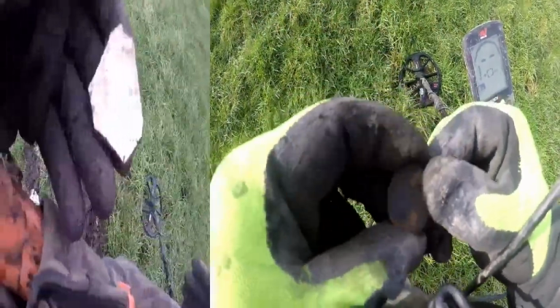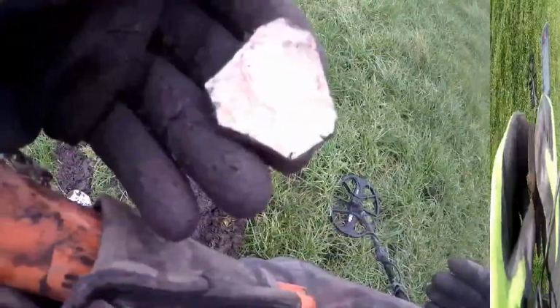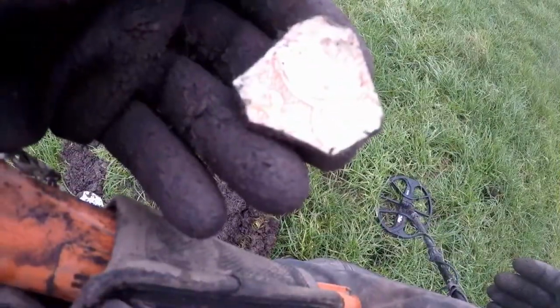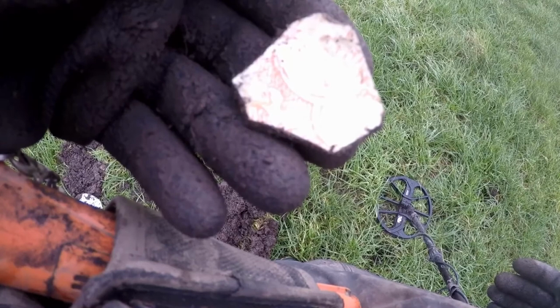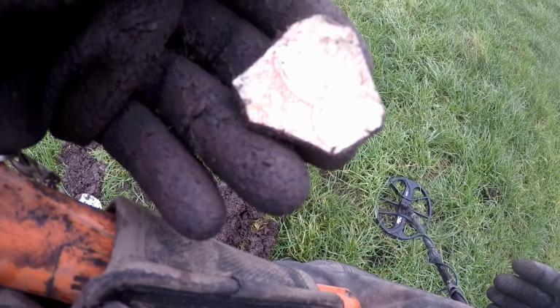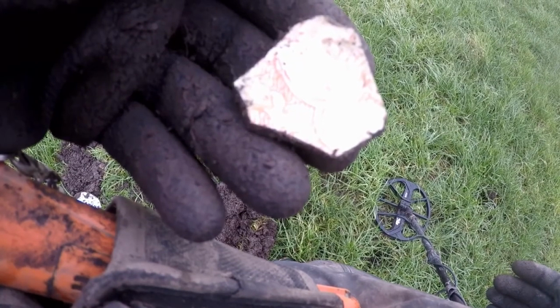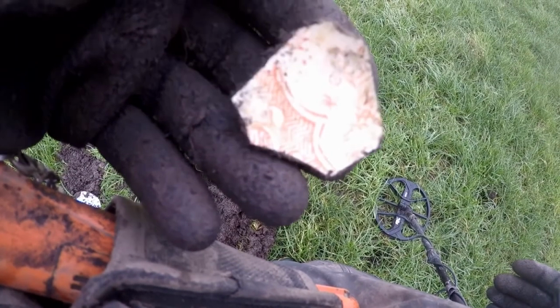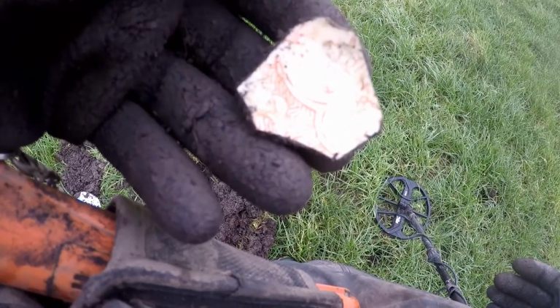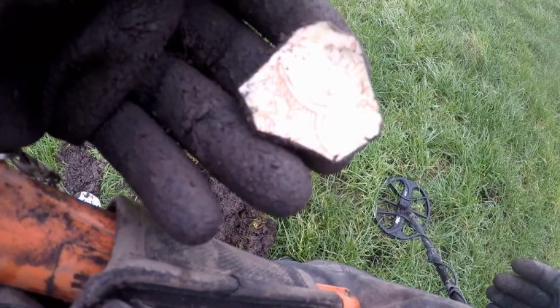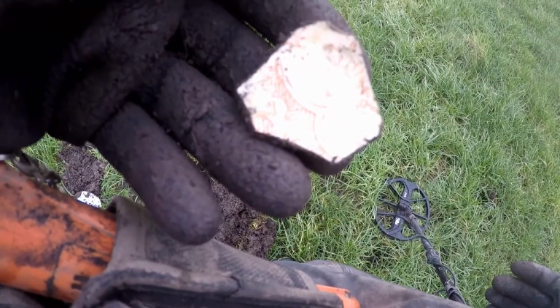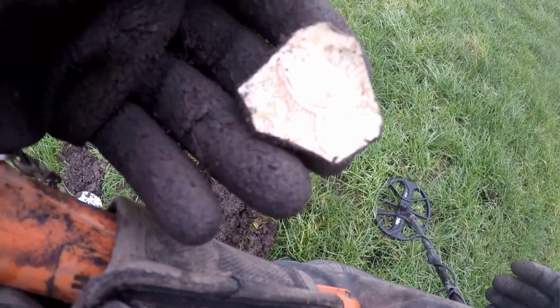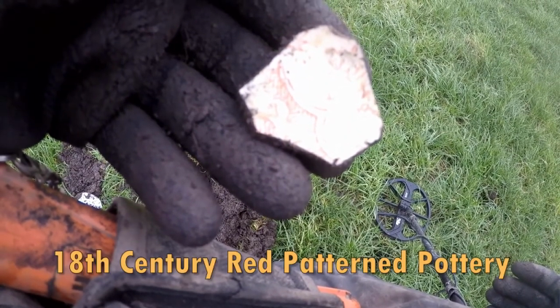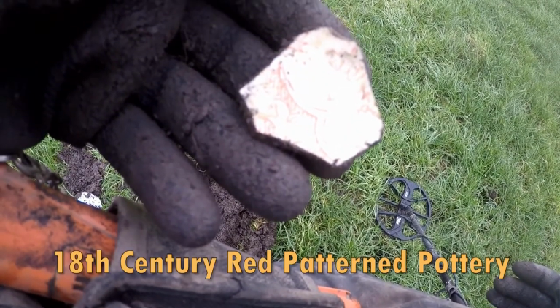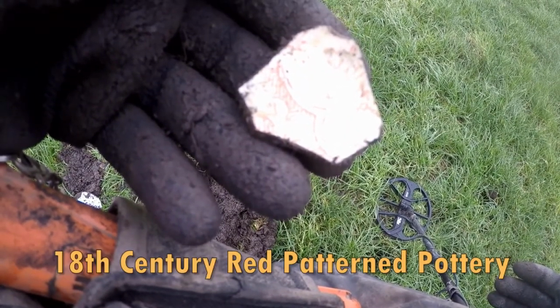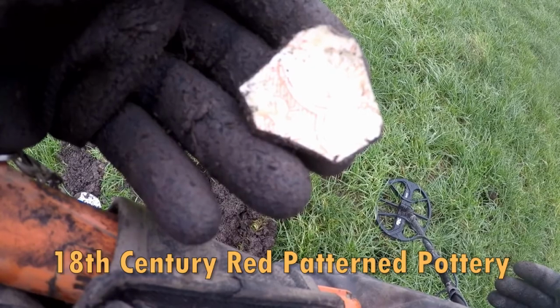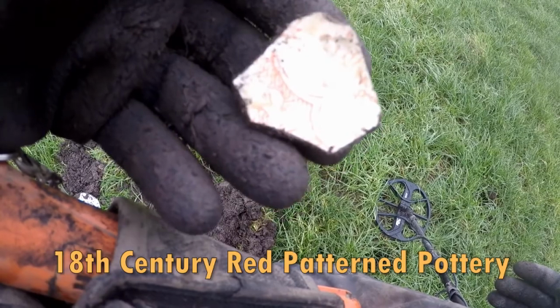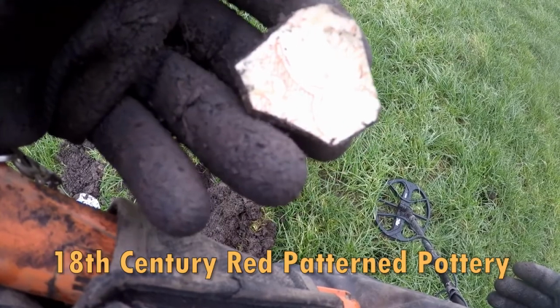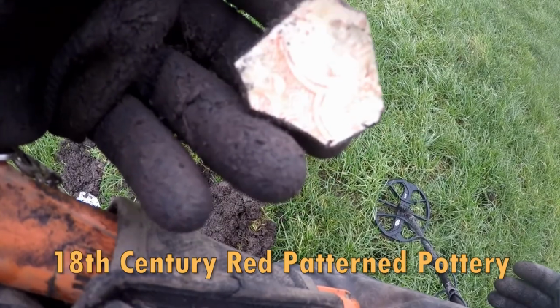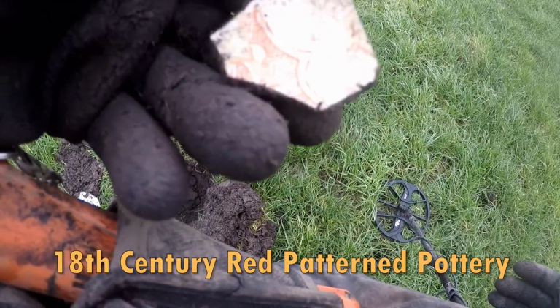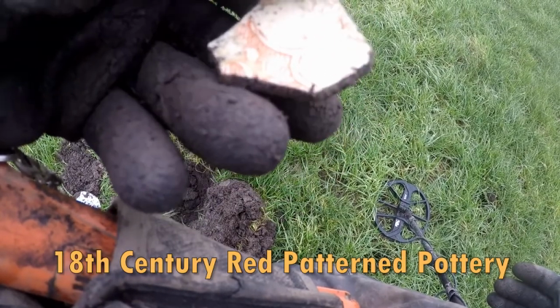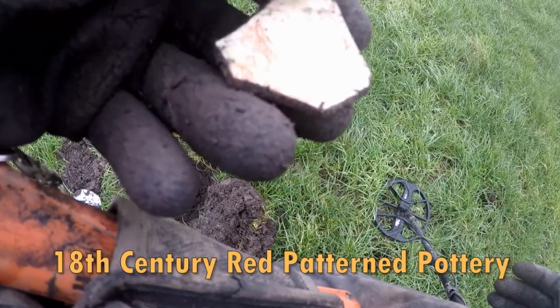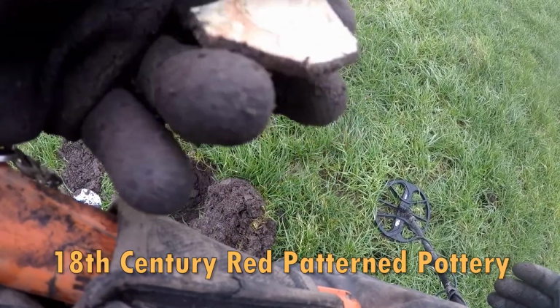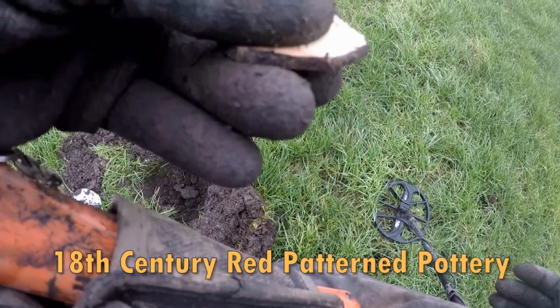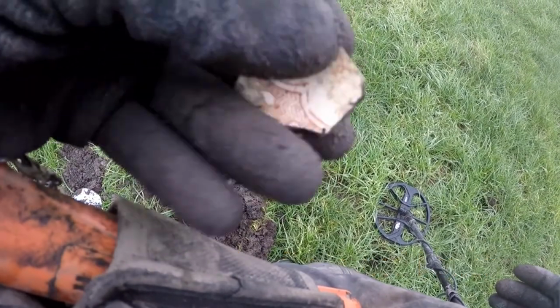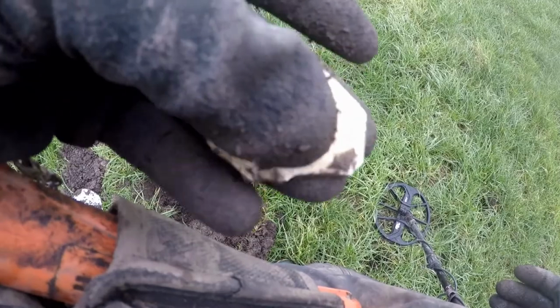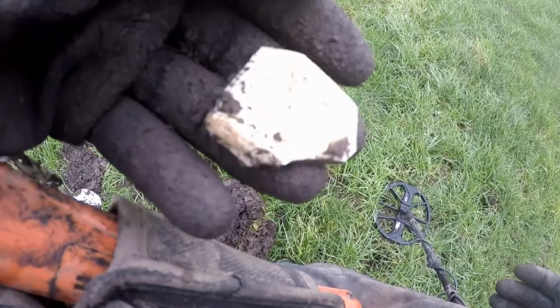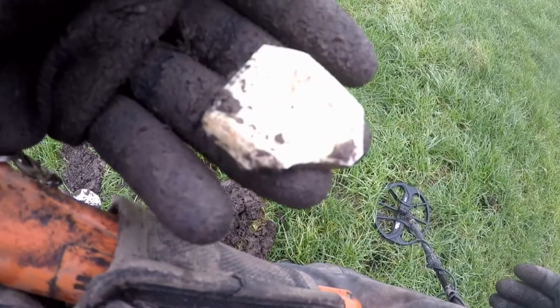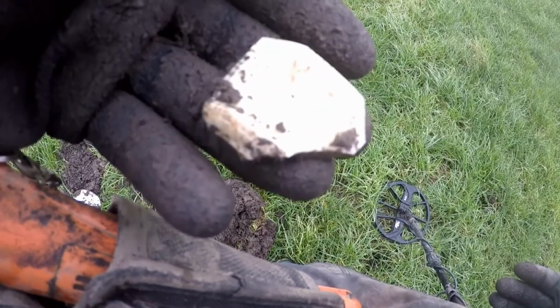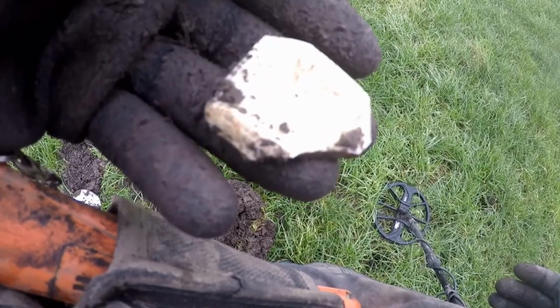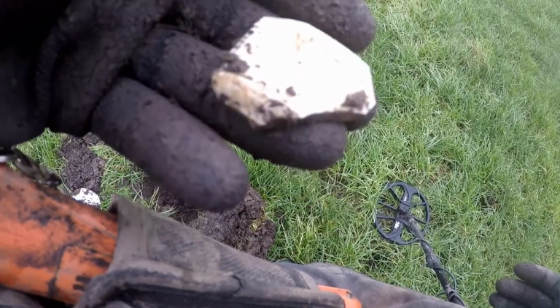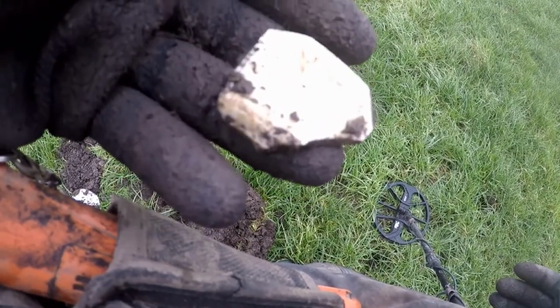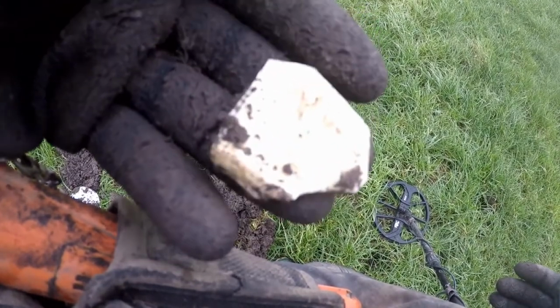Victorian pottery, red glaze, between 1837 to the late 19th century. I think it's some sort of pot, some sort of saucer maybe, or a cup — I'm not quite sure.